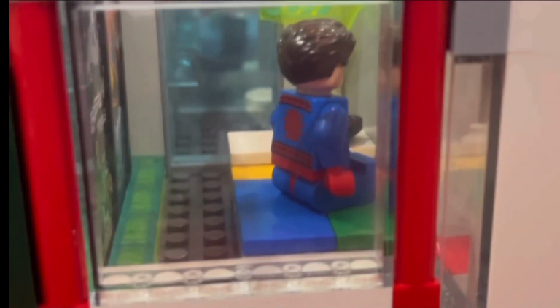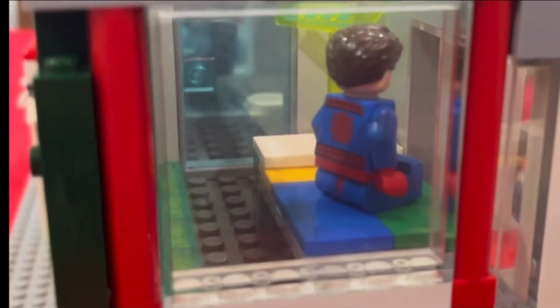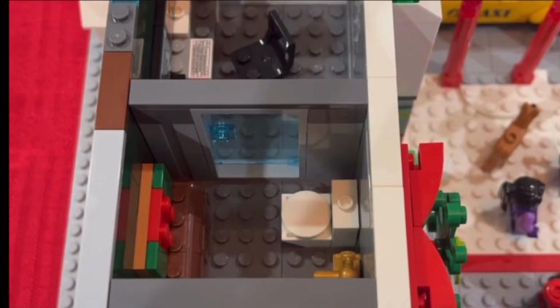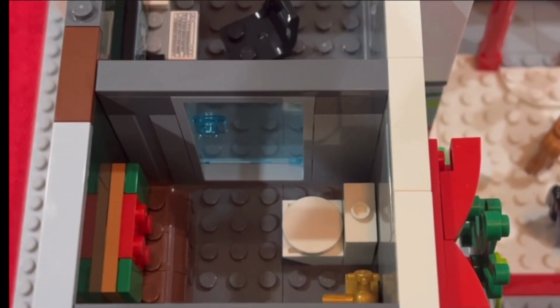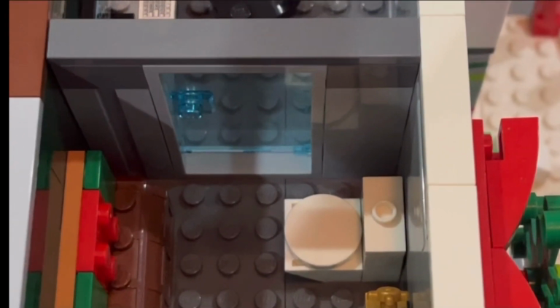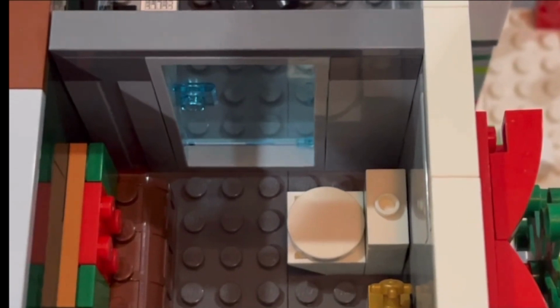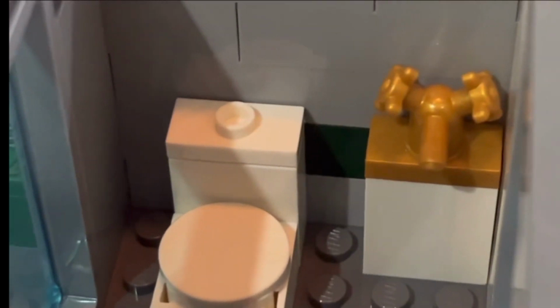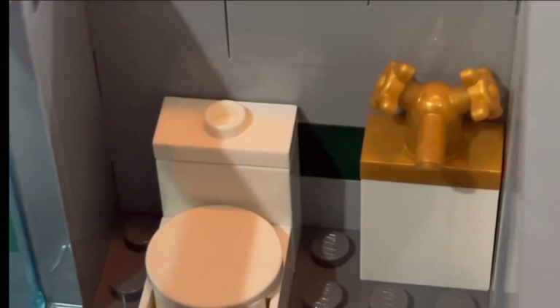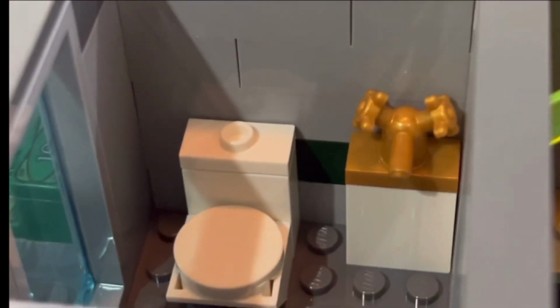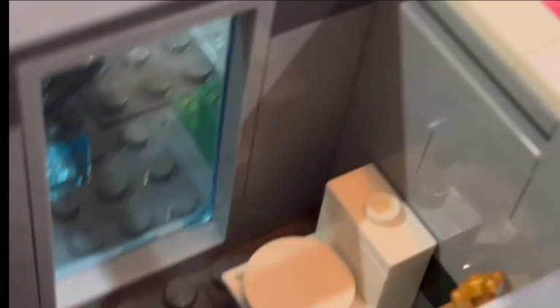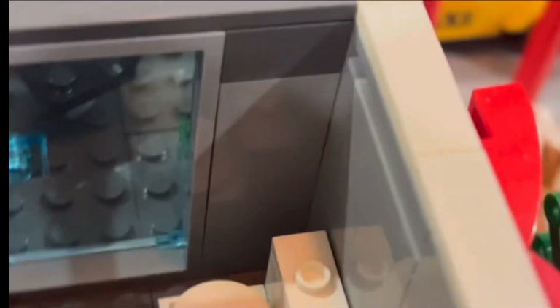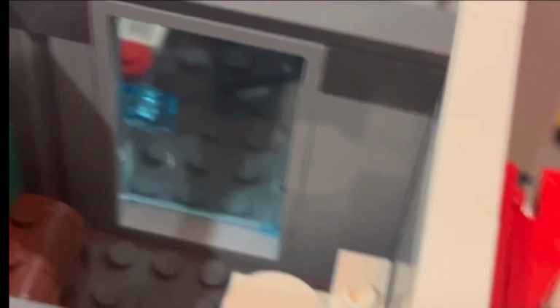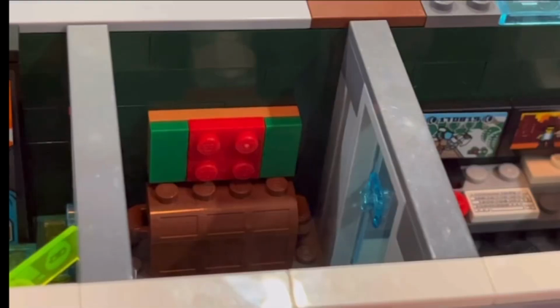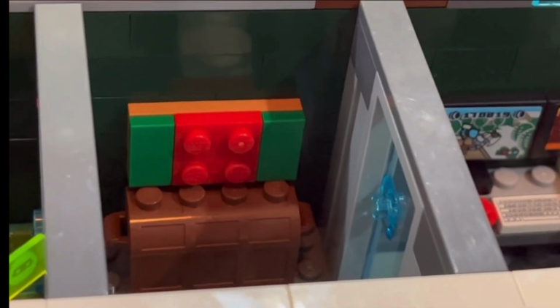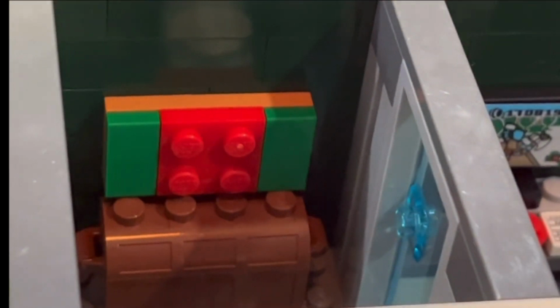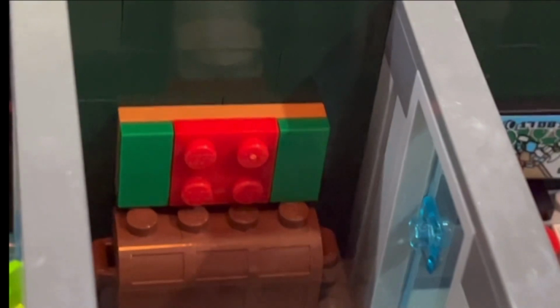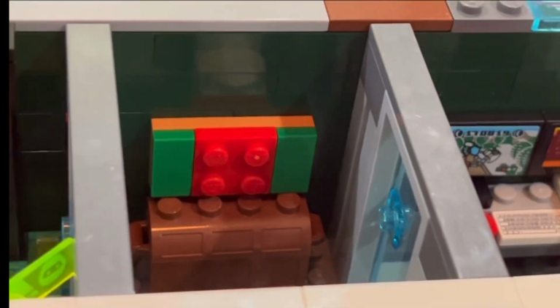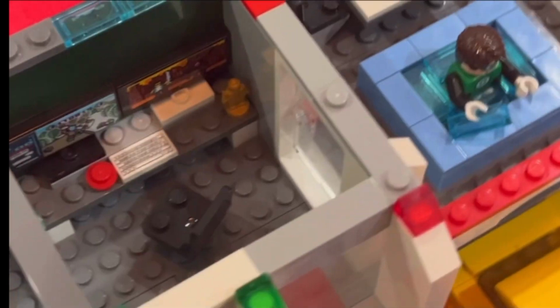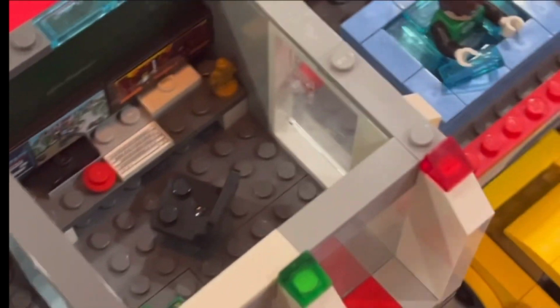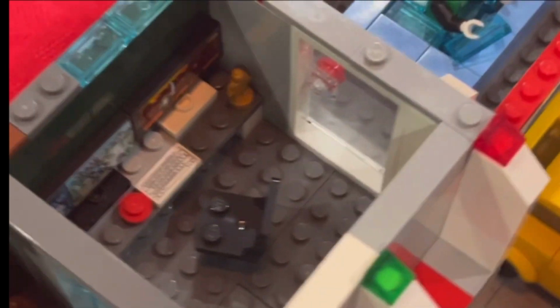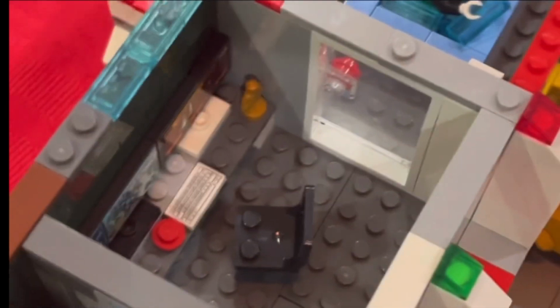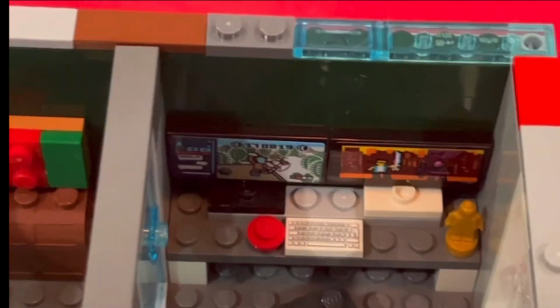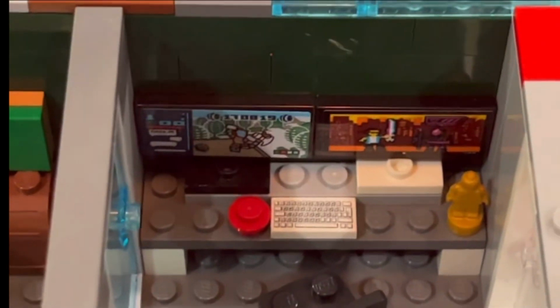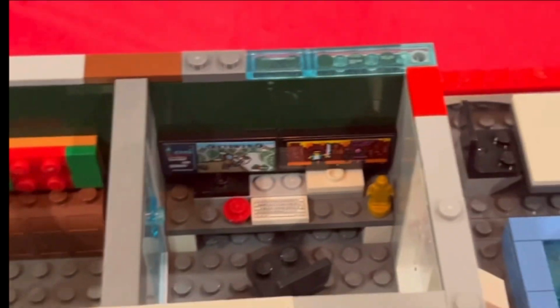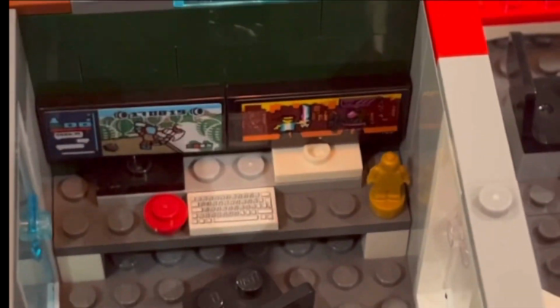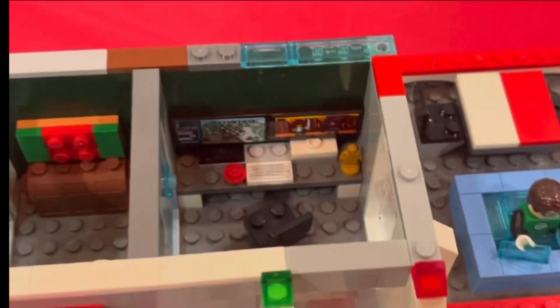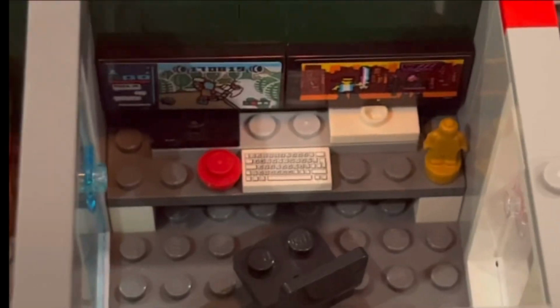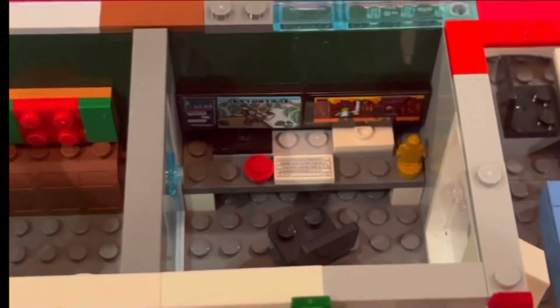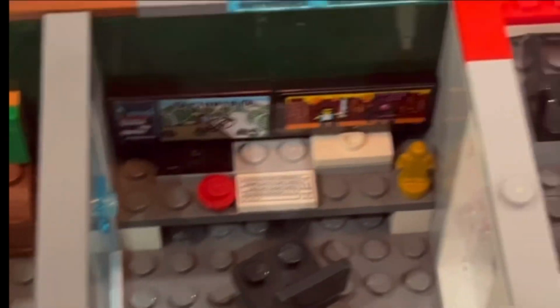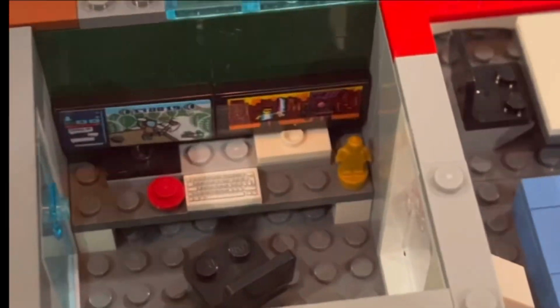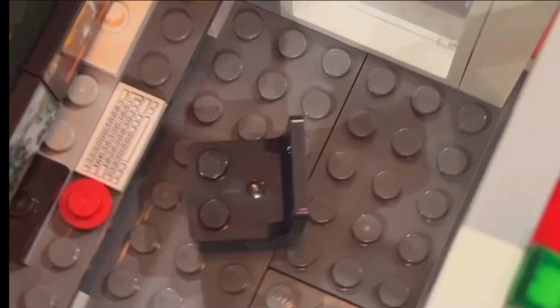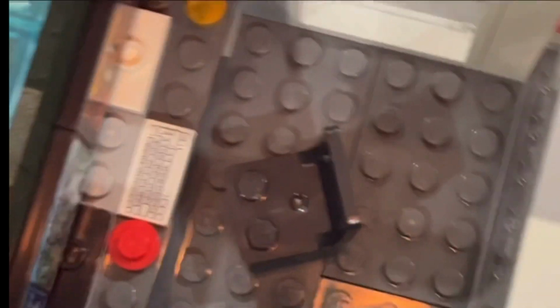Next up, if you walk through the door, it'll take you straight to the bathroom. I added a toilet, a sink, and then moving to the other side, I added a Christmas decoration and a chest. And for the final room, I decided to make a gaming room. I added two monitors, a keyboard, a mouse, a trophy, and an awesome gaming chair.